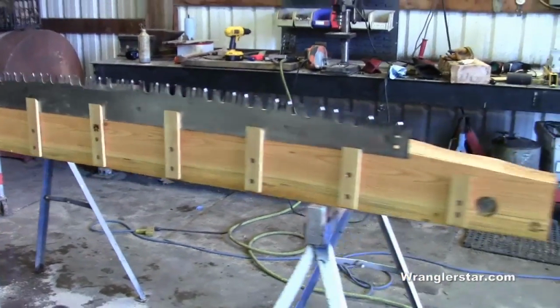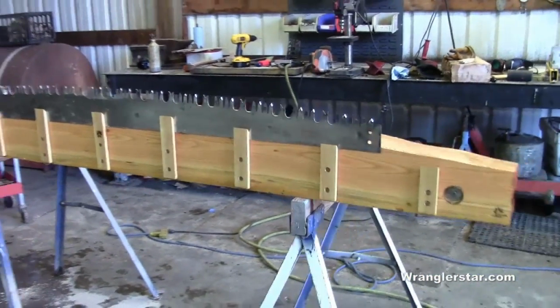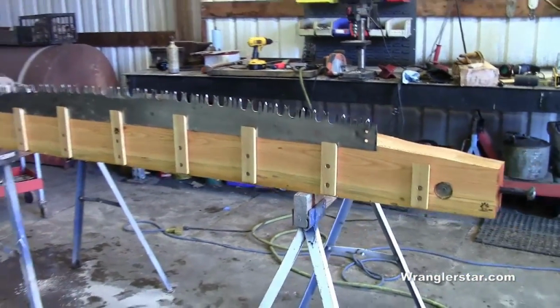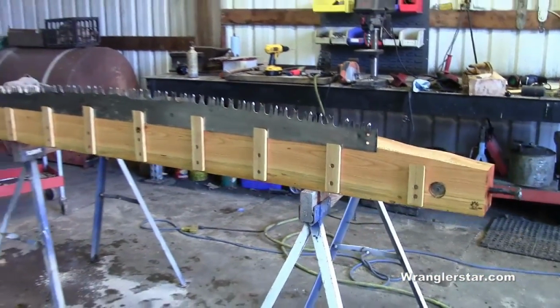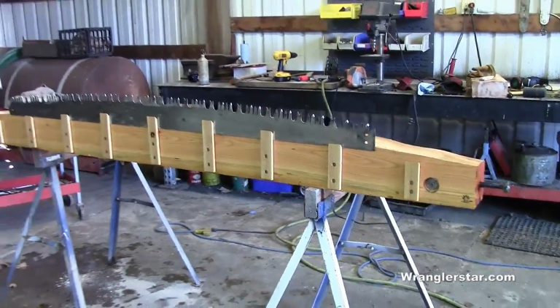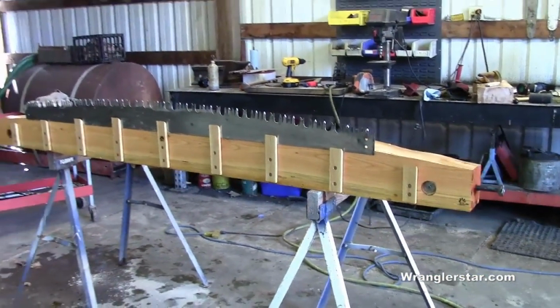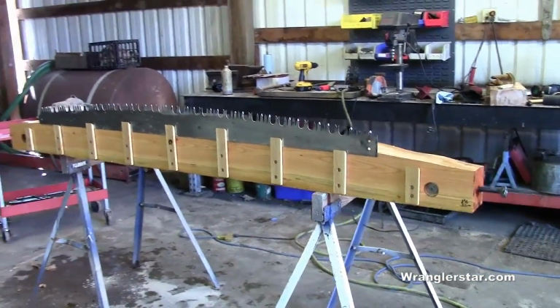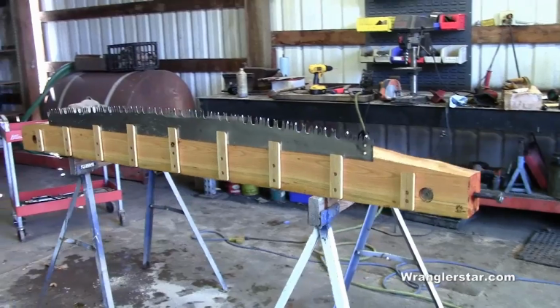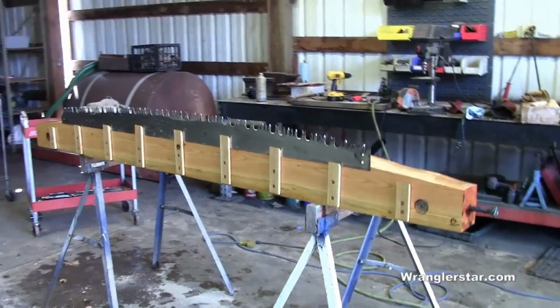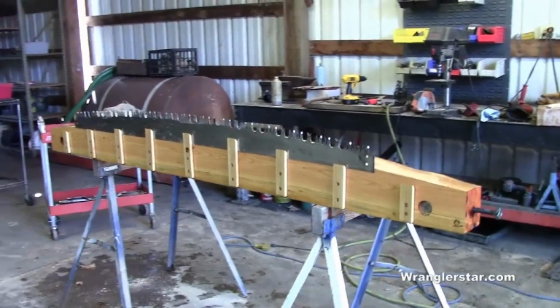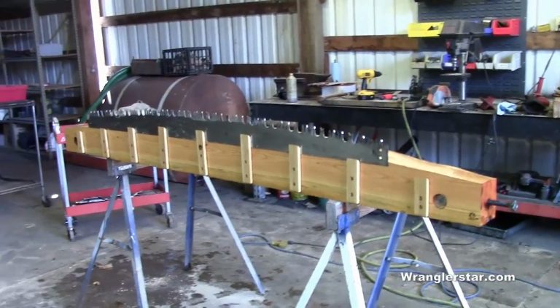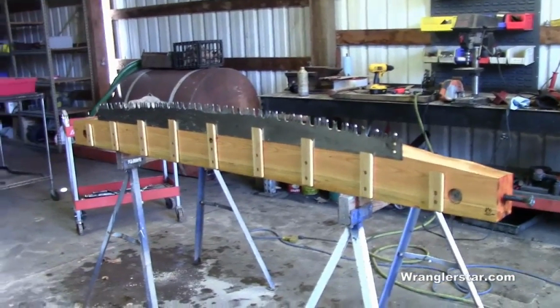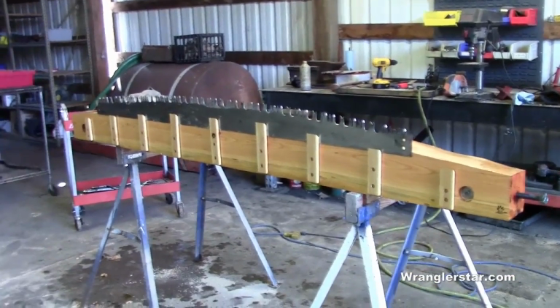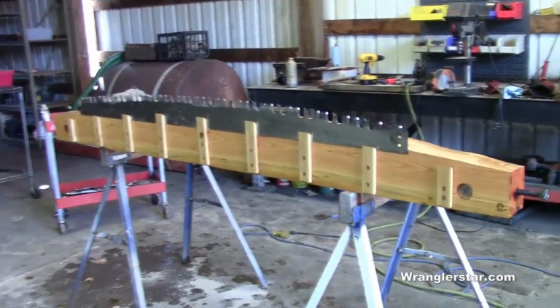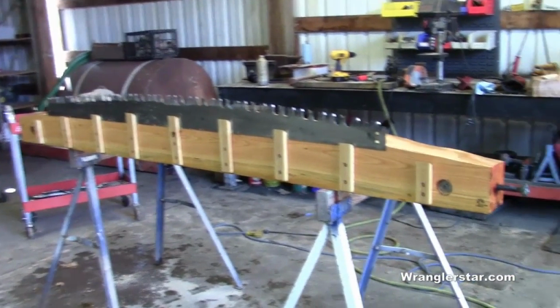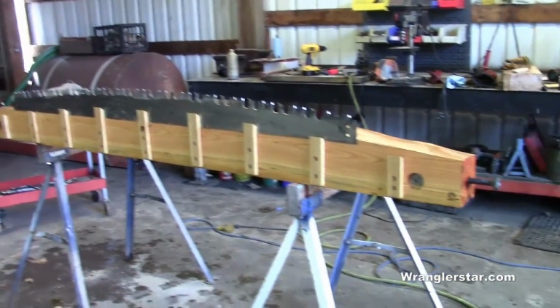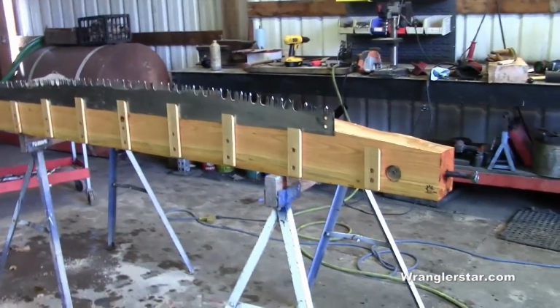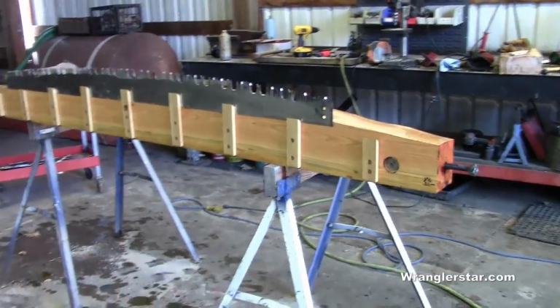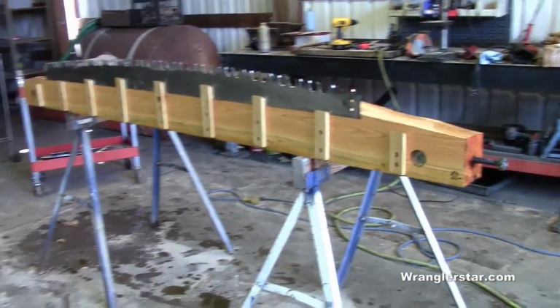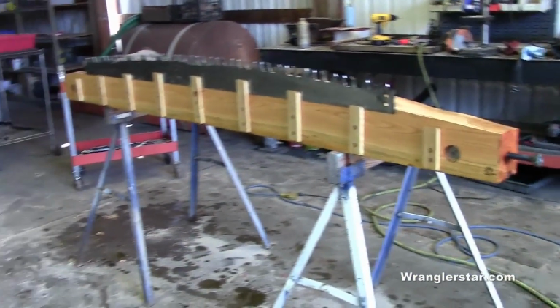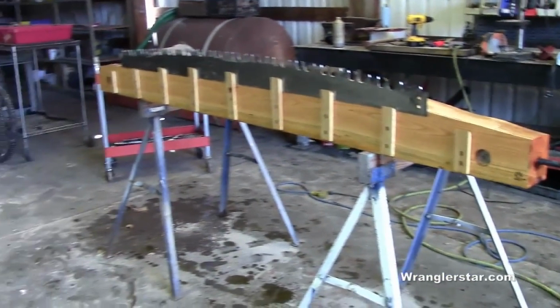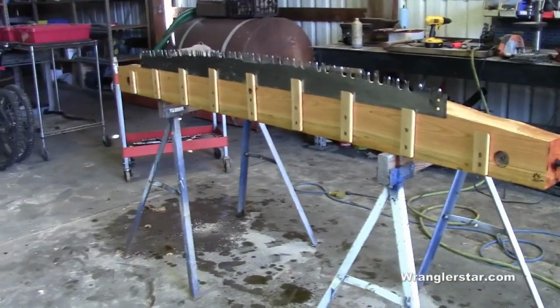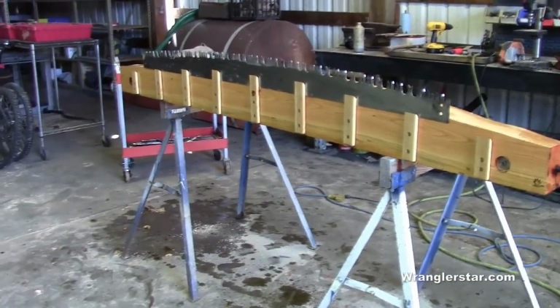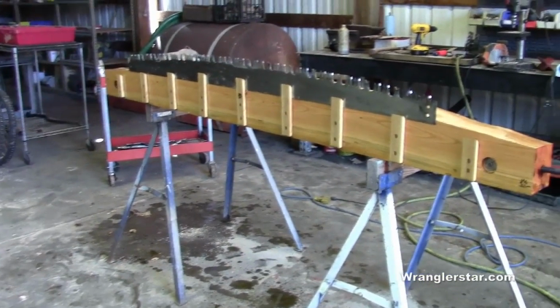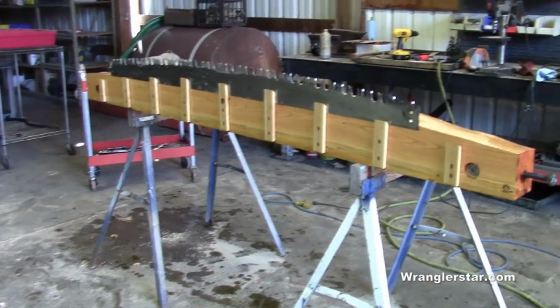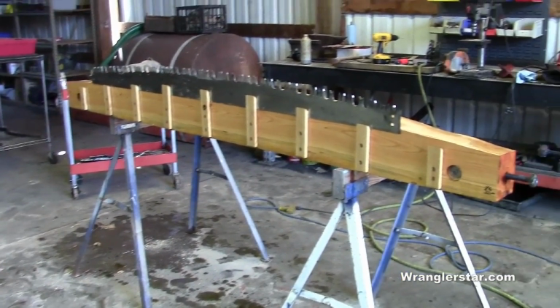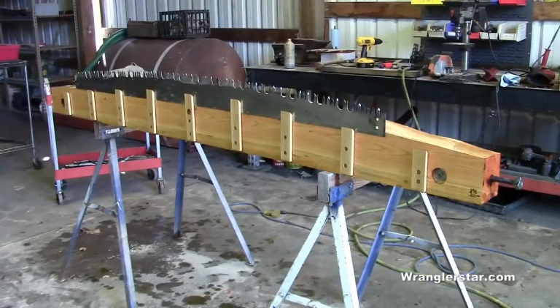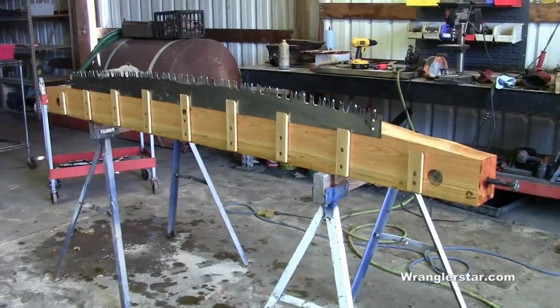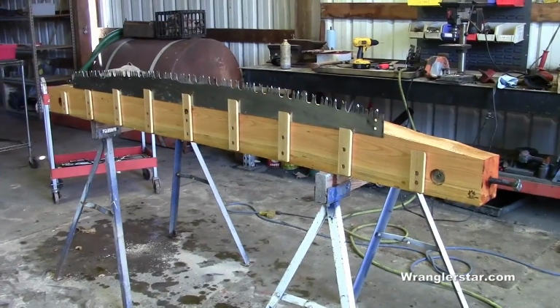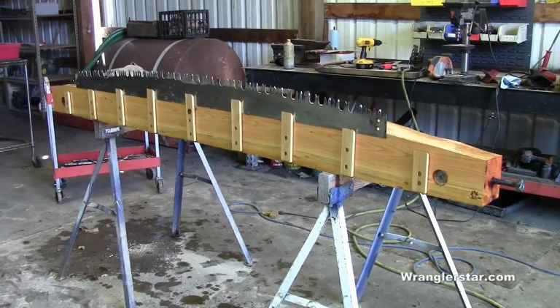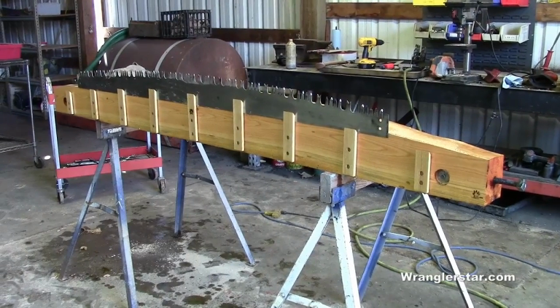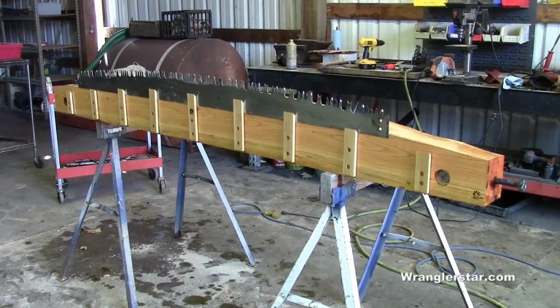That's it. This is not the end of the bench — this is just the main, most difficult component of it. The rest of it is the stand, and that will be in the next part.